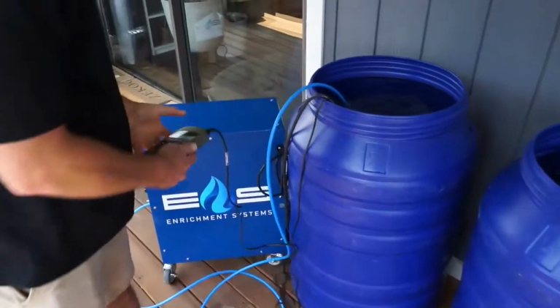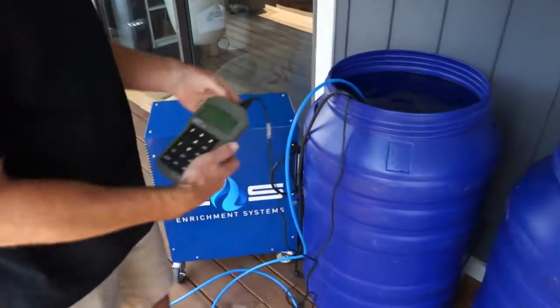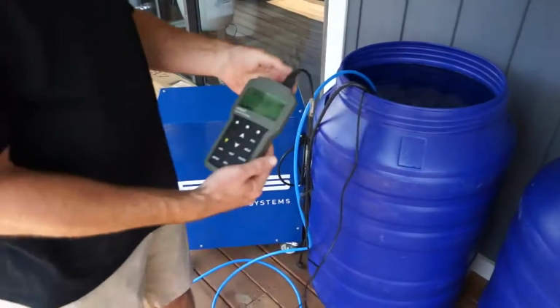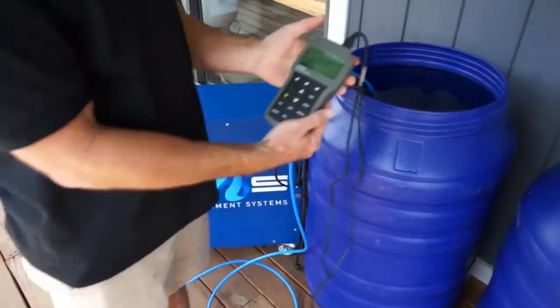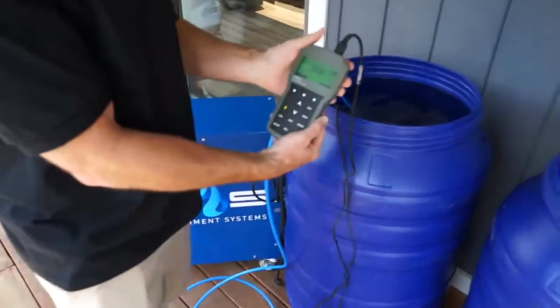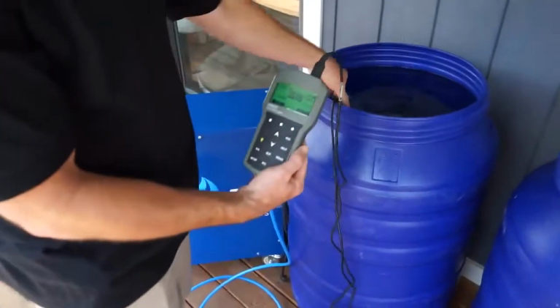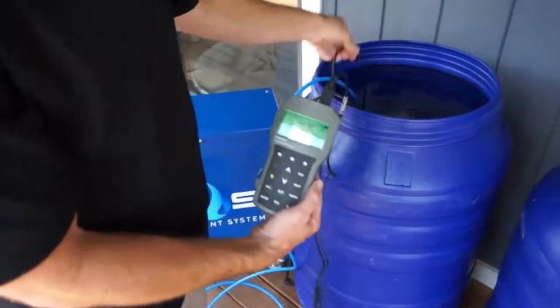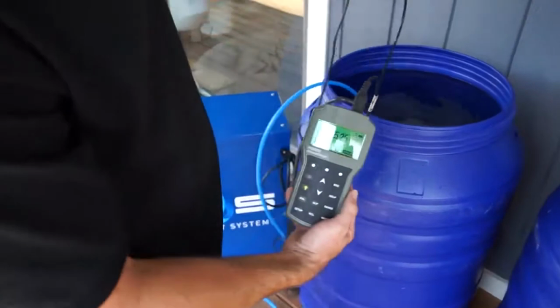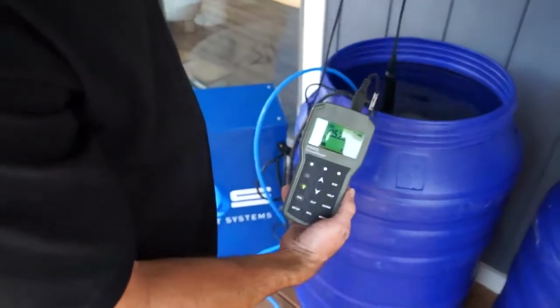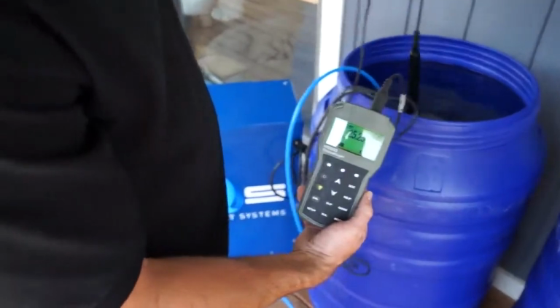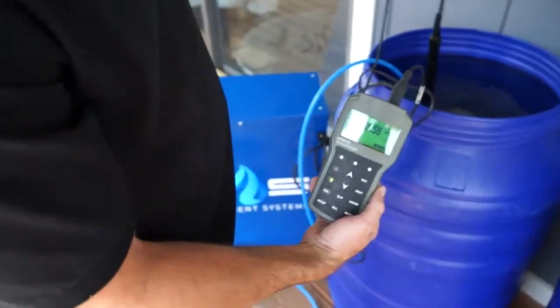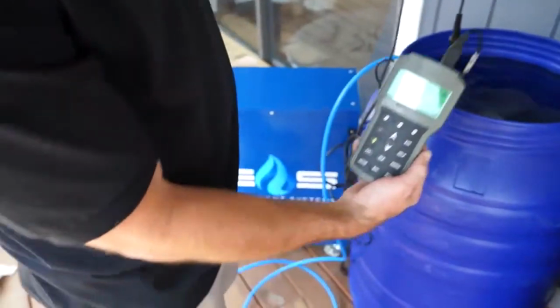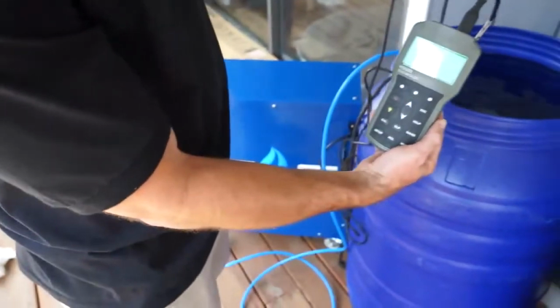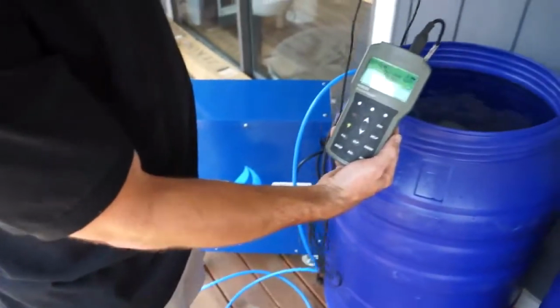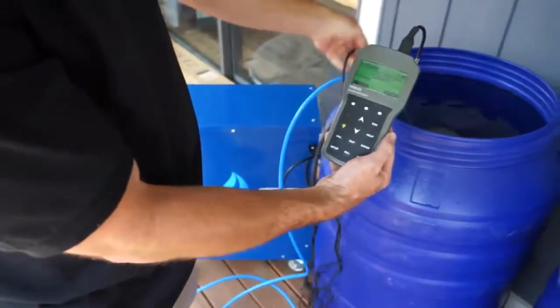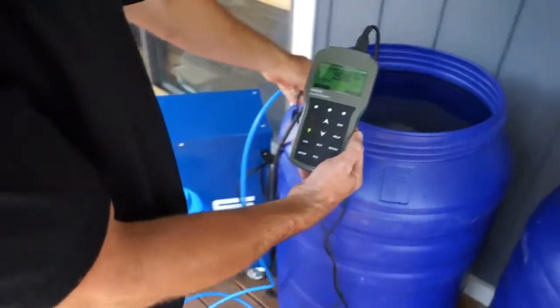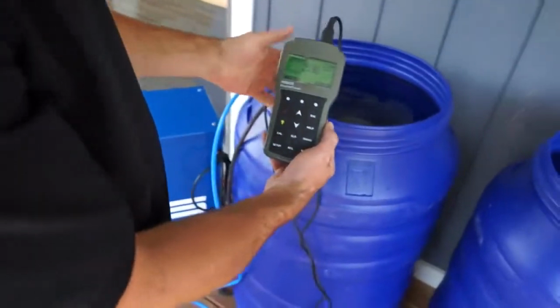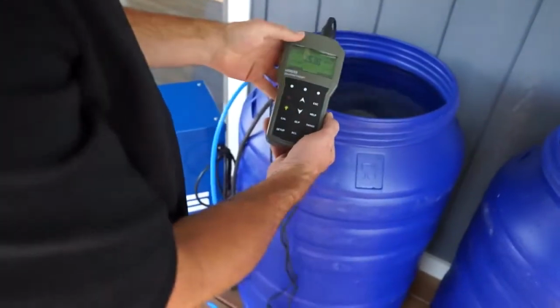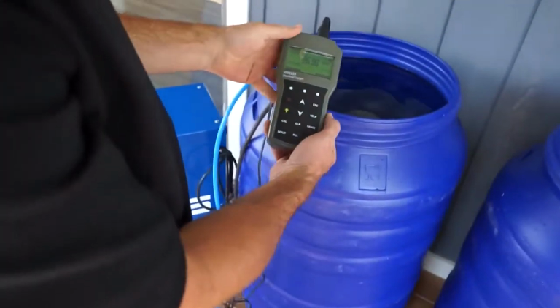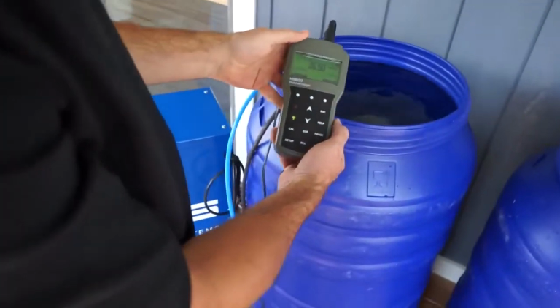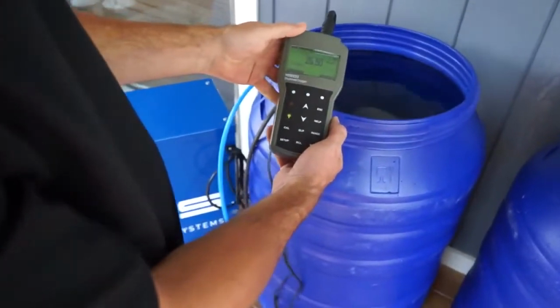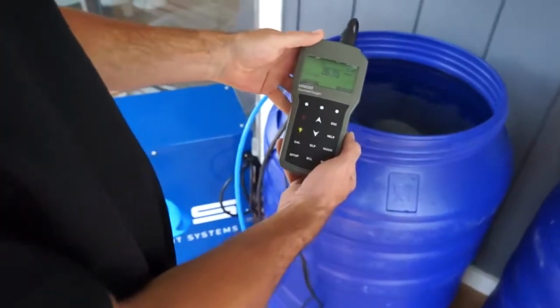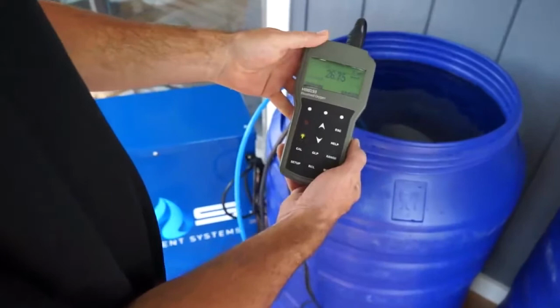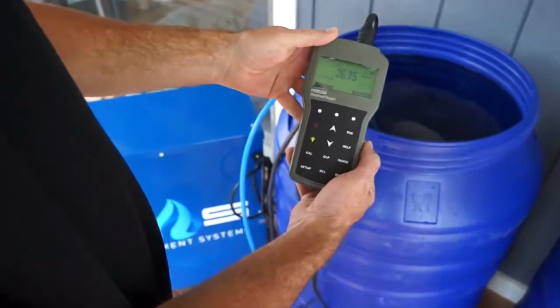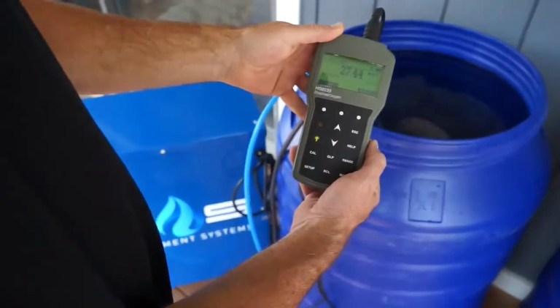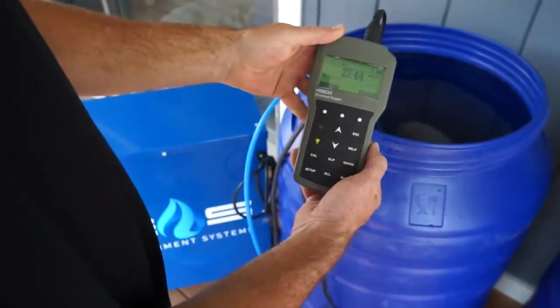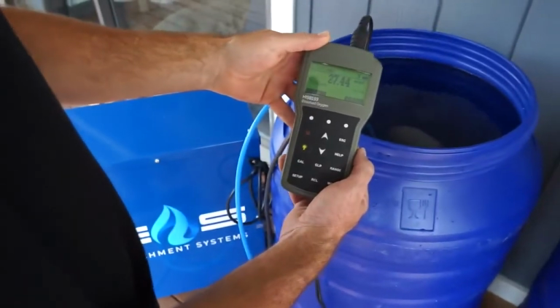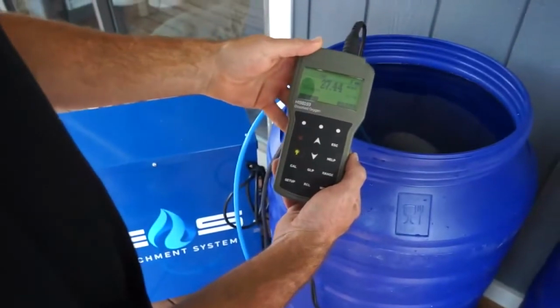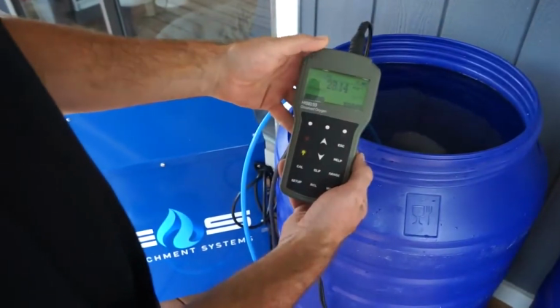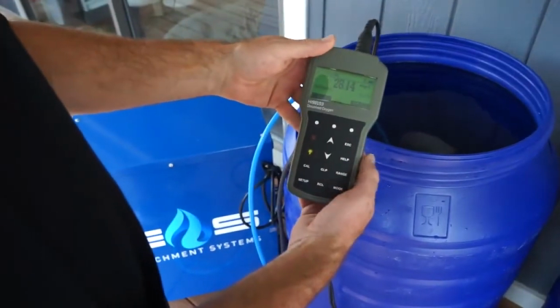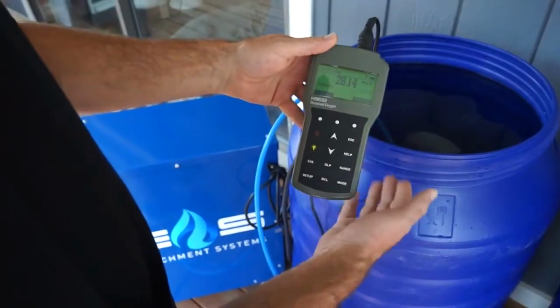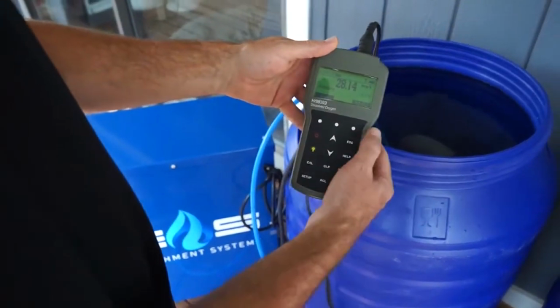Here is our DO meter. As you can see, we are inside of the ES charged water, sitting in the high 20s after 30 minutes.